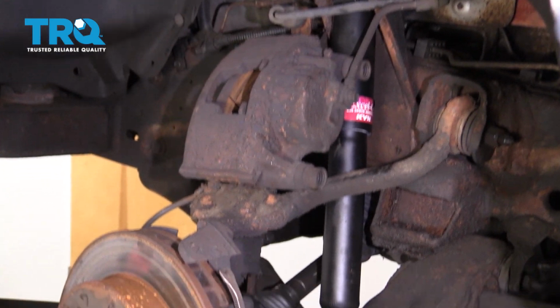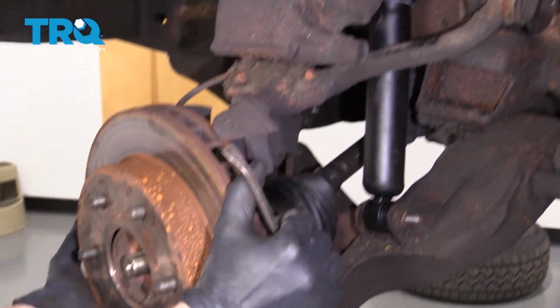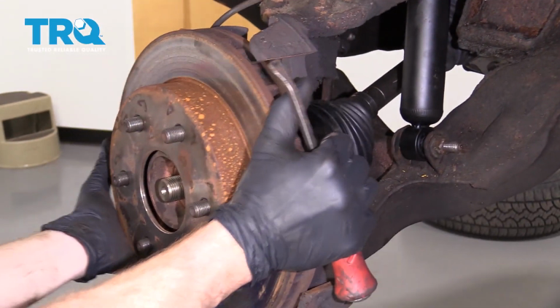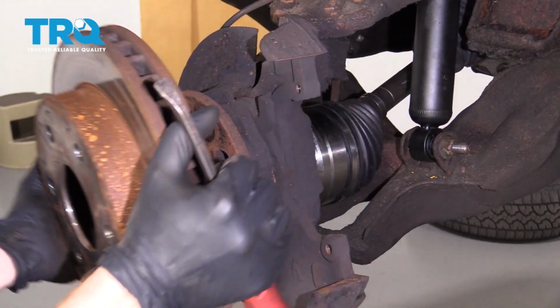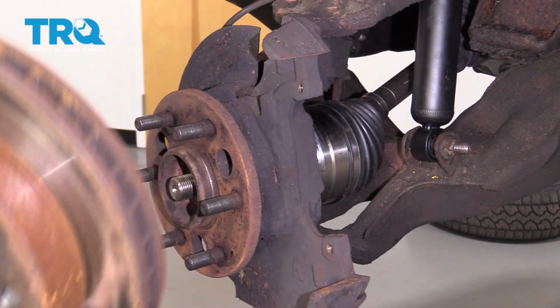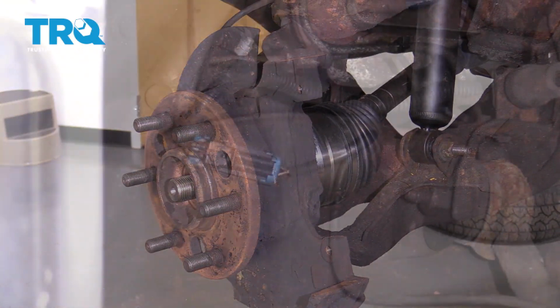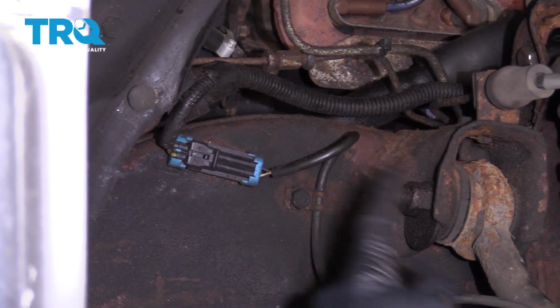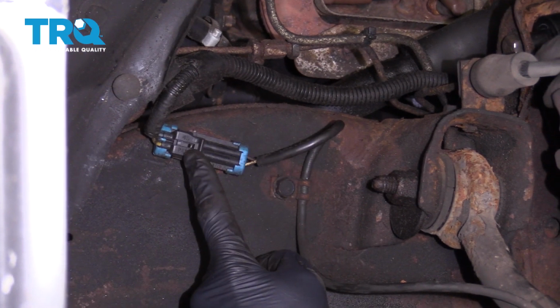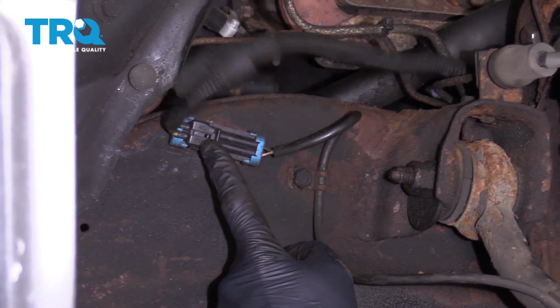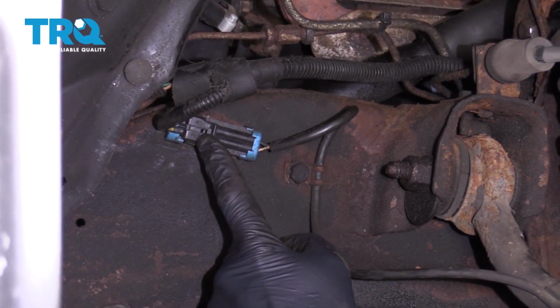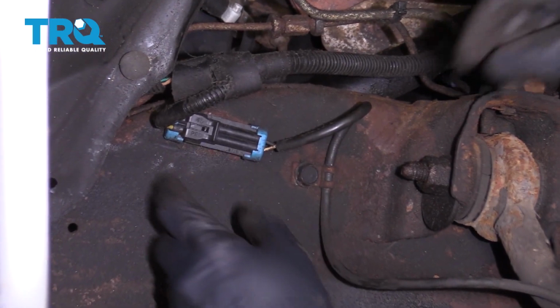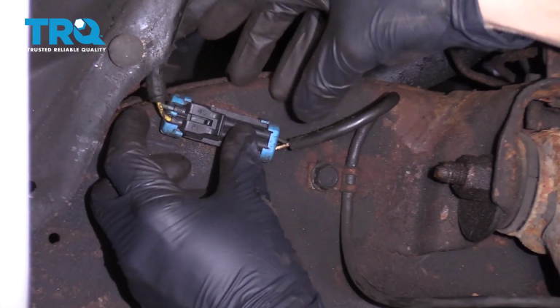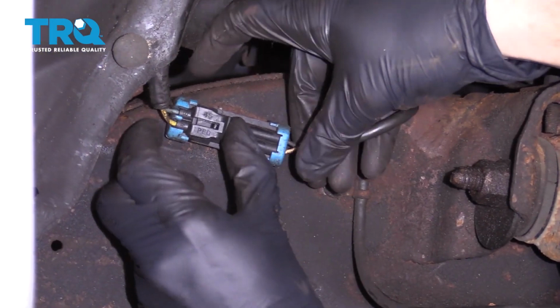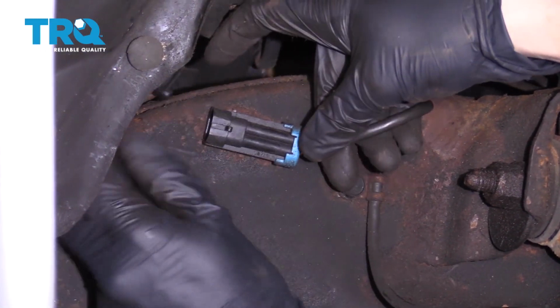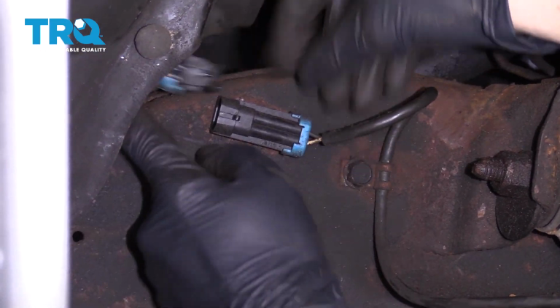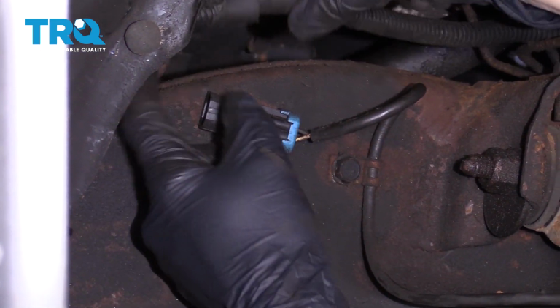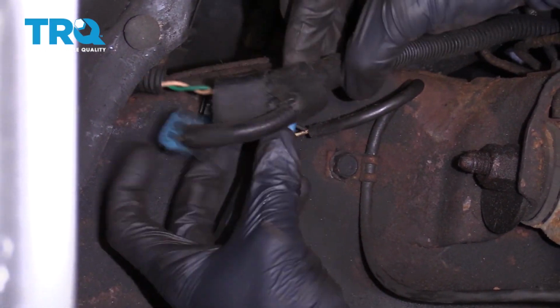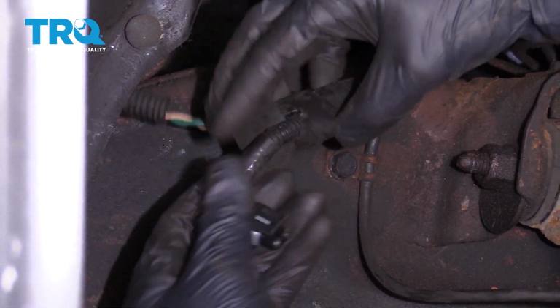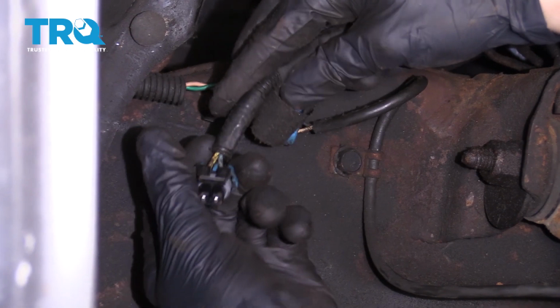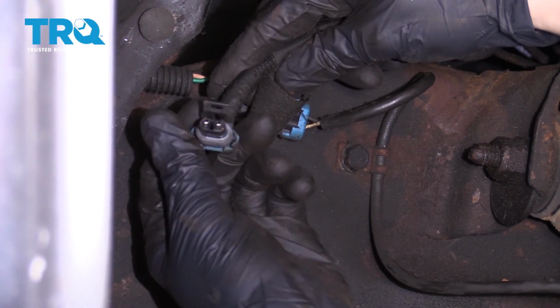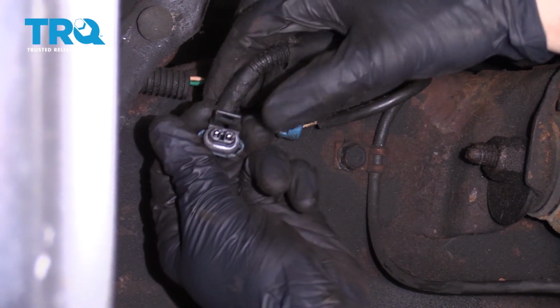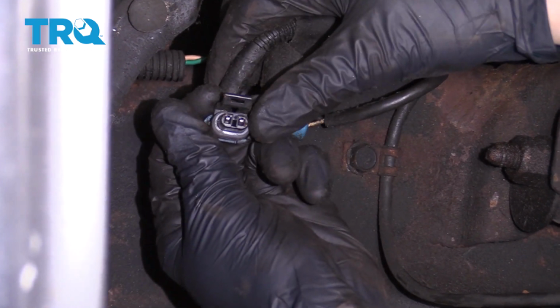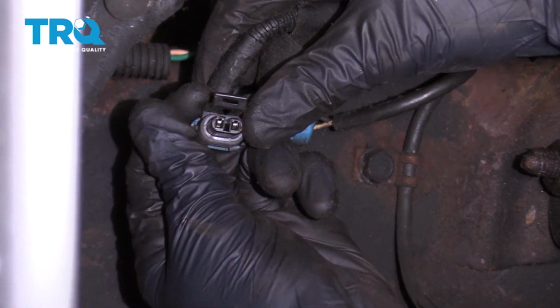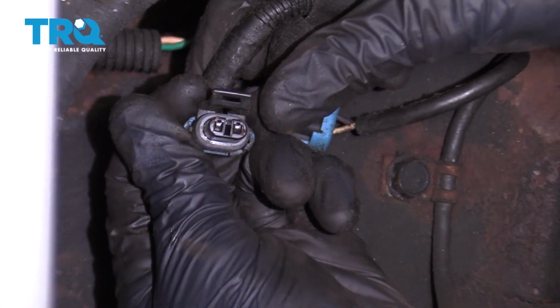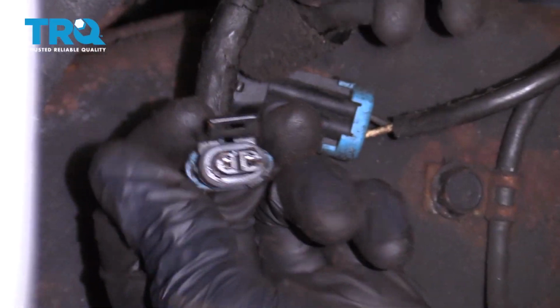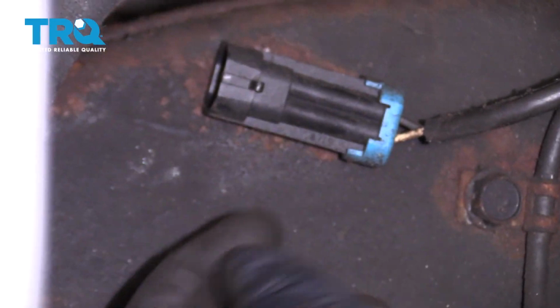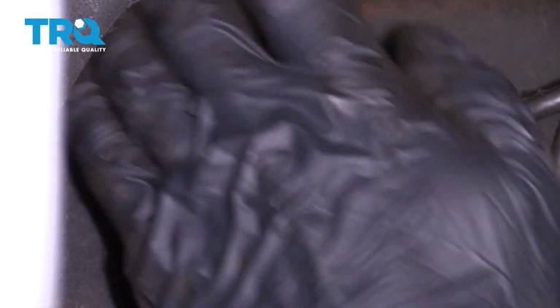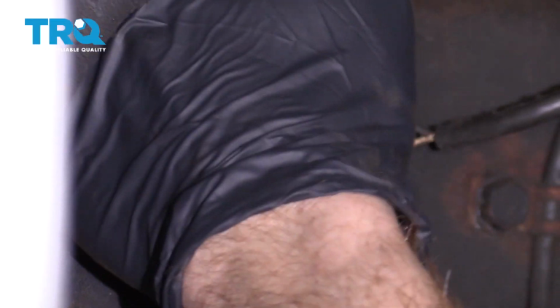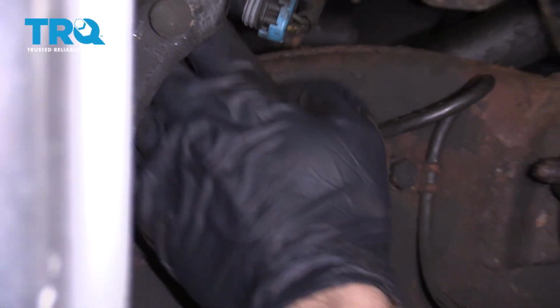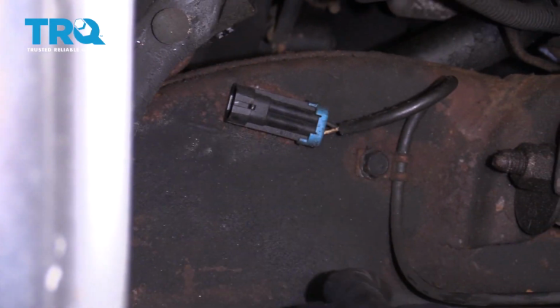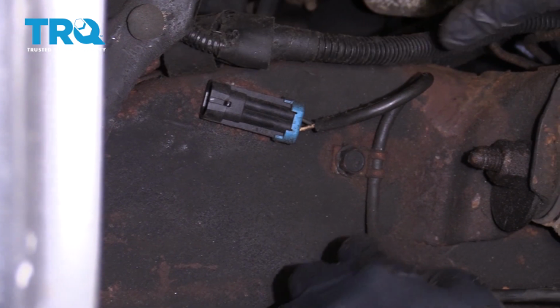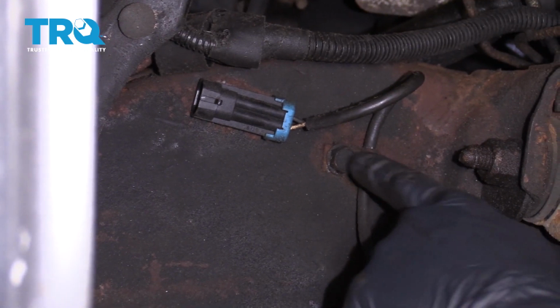Remove the rotor. The next thing we want to do is disconnect our ABS wire. You just pull on this tab and you can pop that off of there. It's always a good idea to make sure you inspect all of your connections and make sure you don't see any funny colors. Assuming you don't, set it aside.